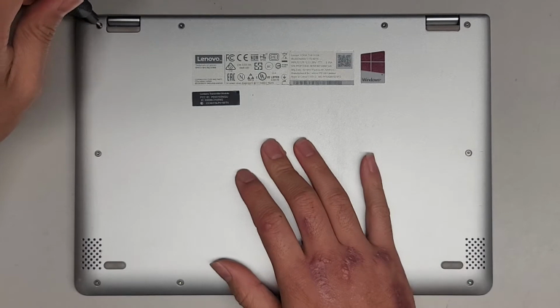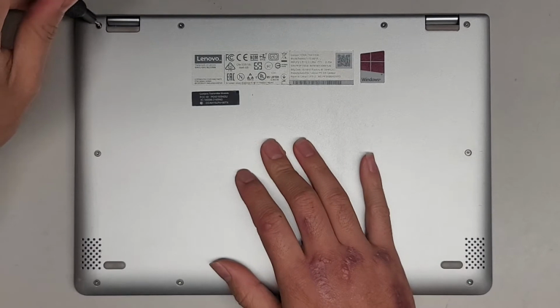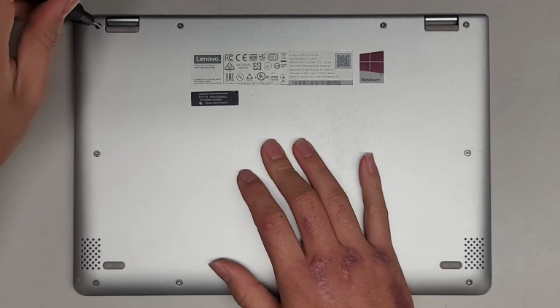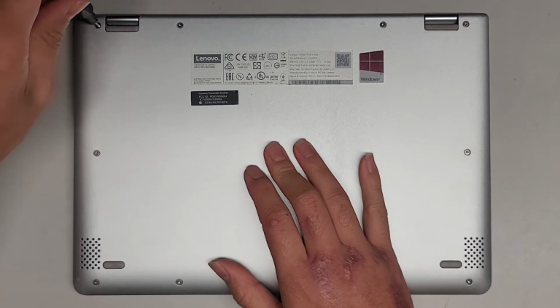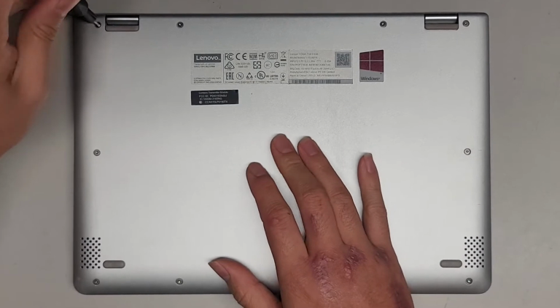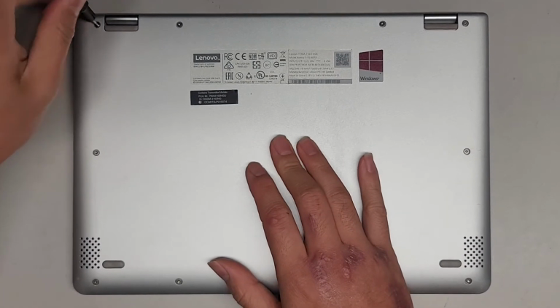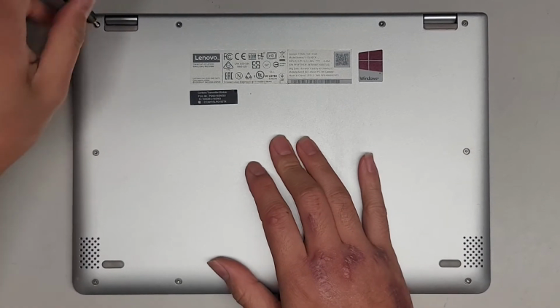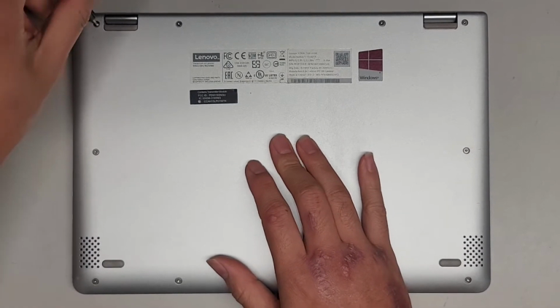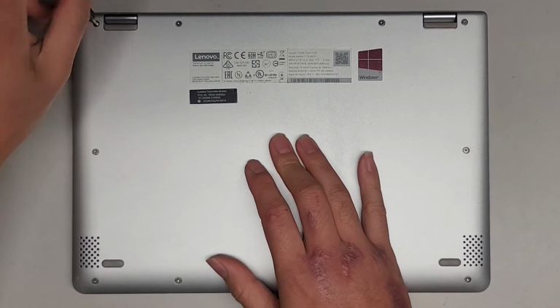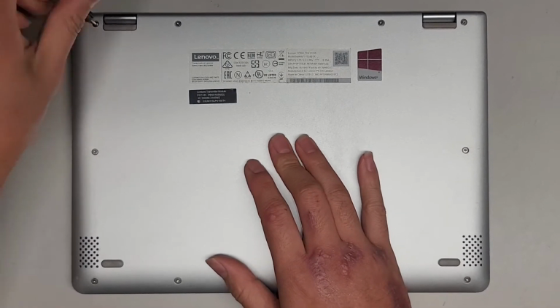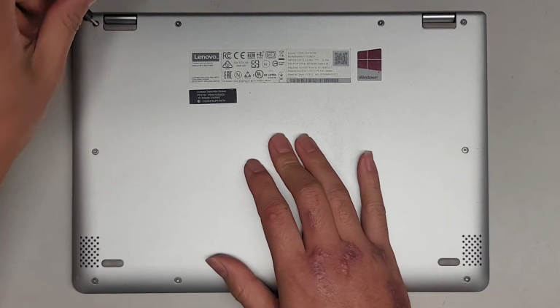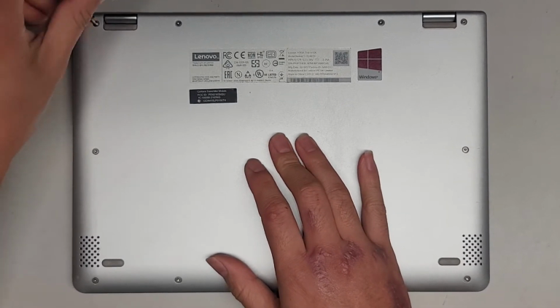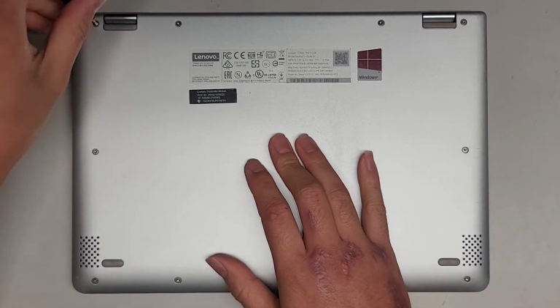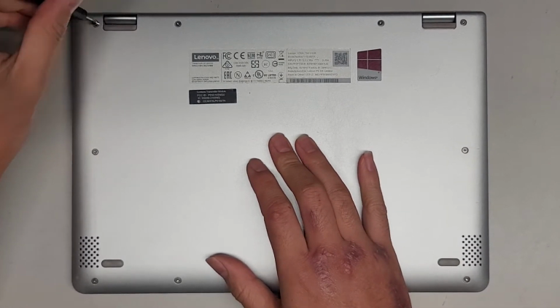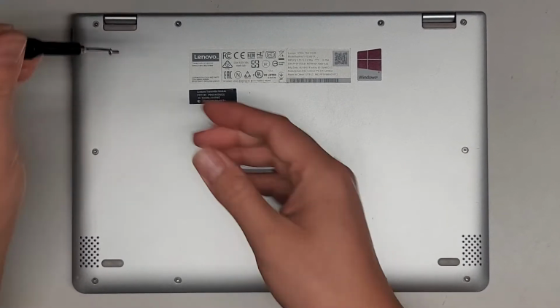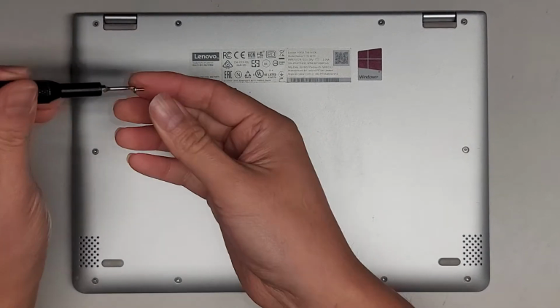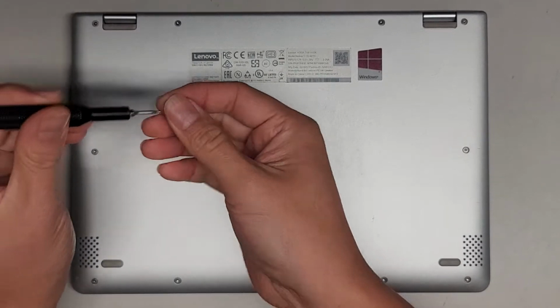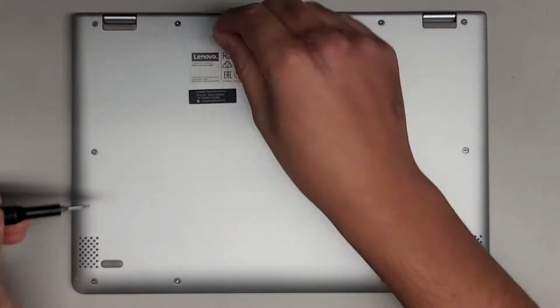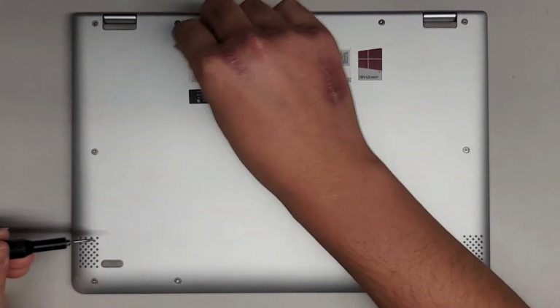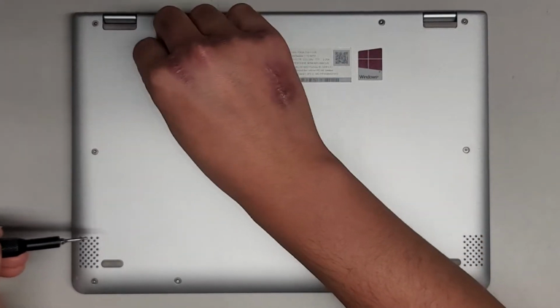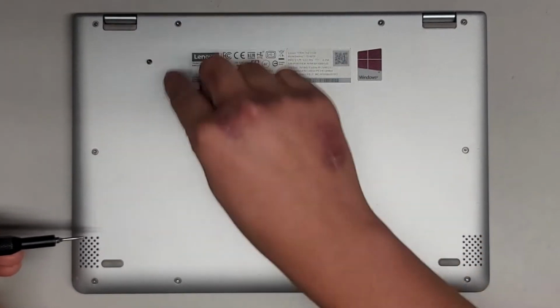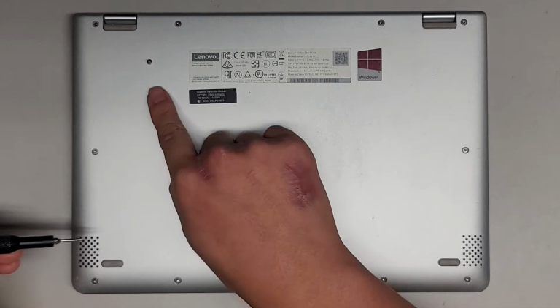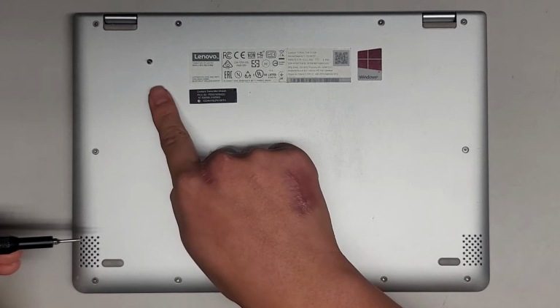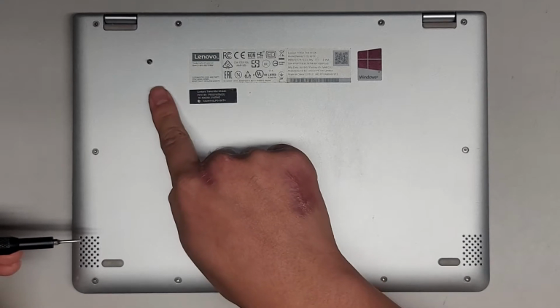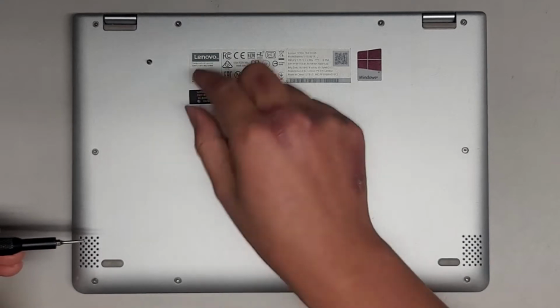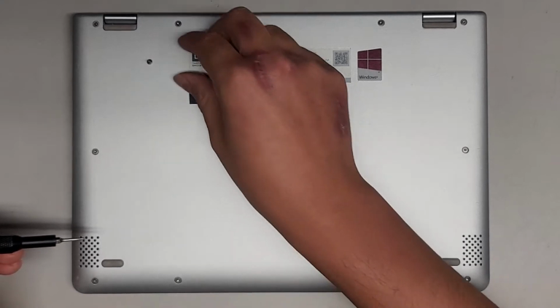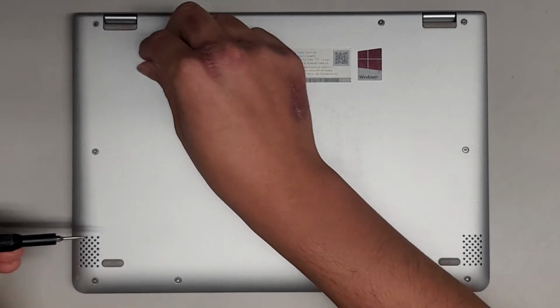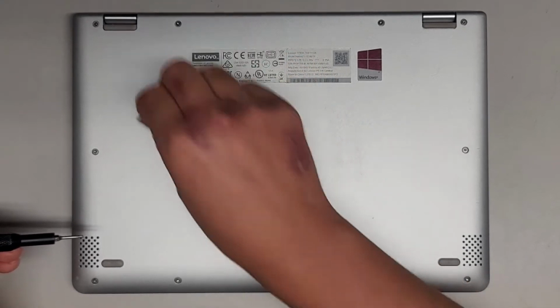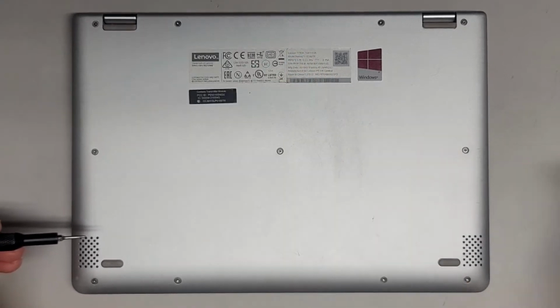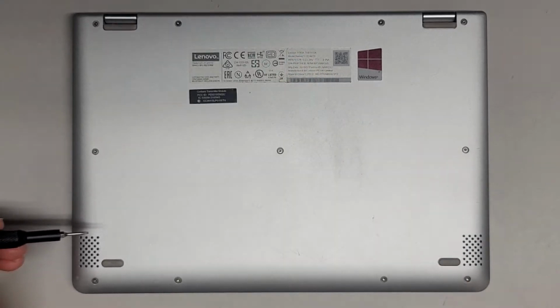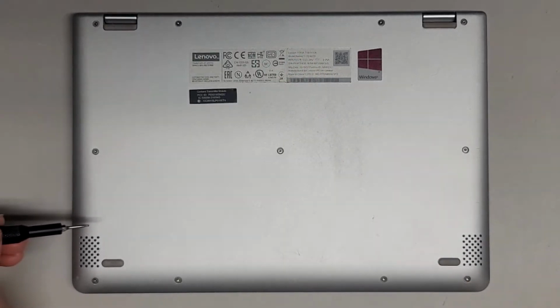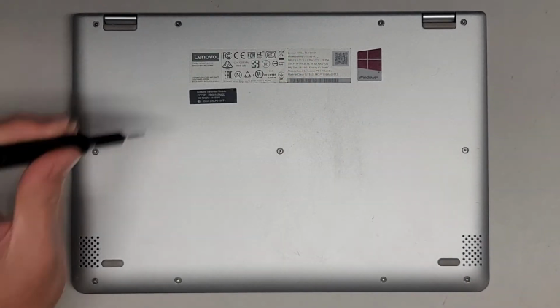You want to keep them in order because they can be different size, shape, and length. The way I do that is I put them flat side down like this on my desk in the pattern I remove them.